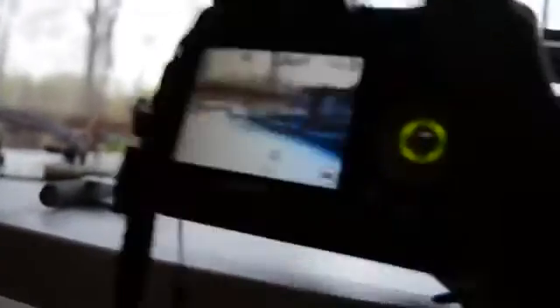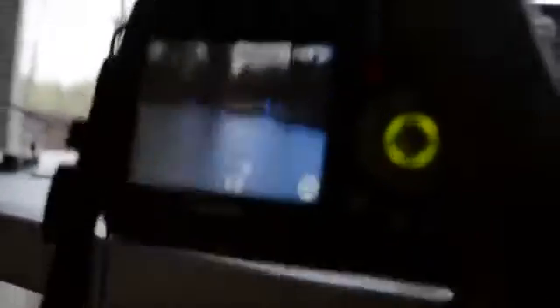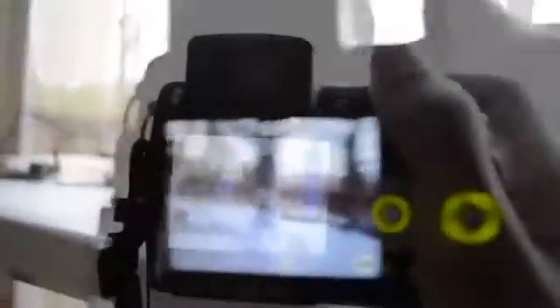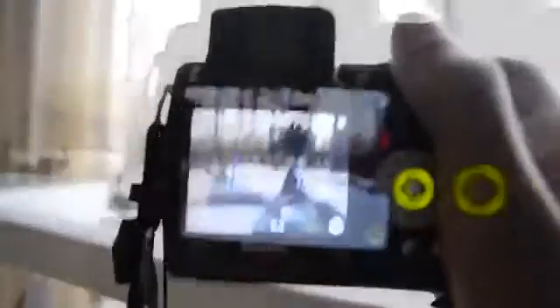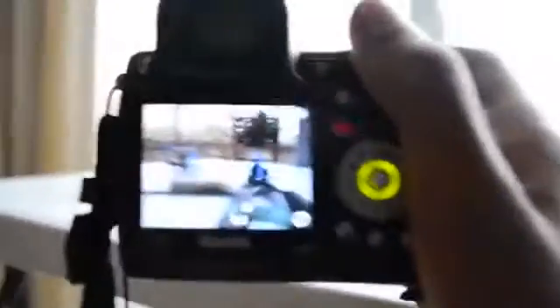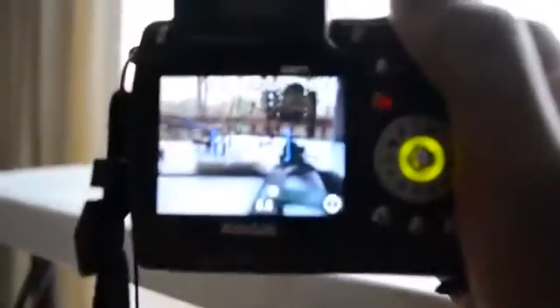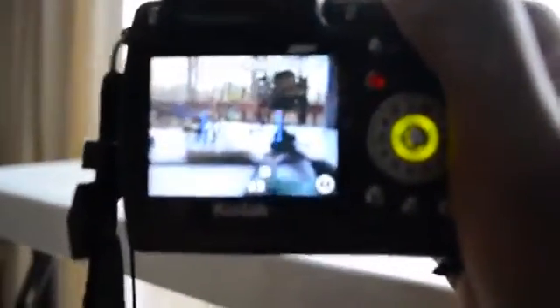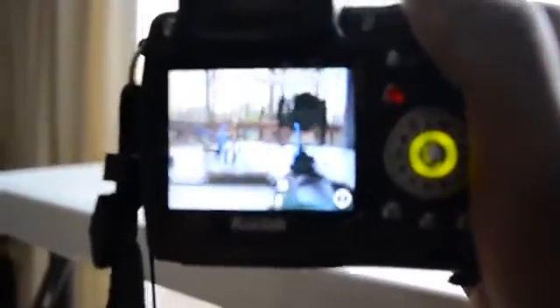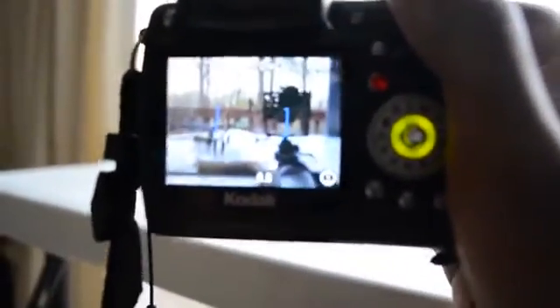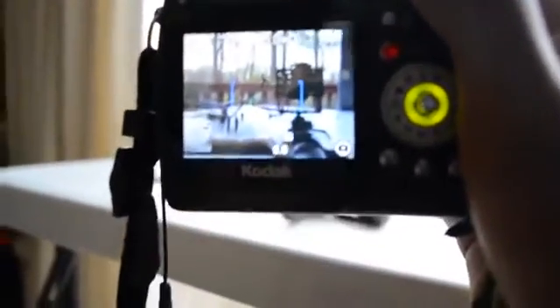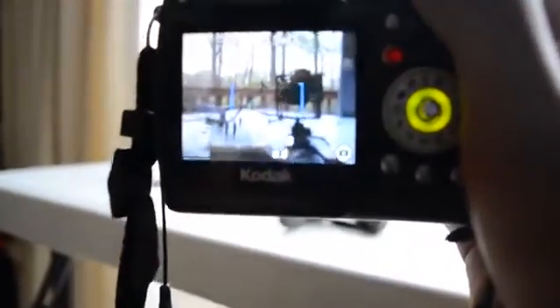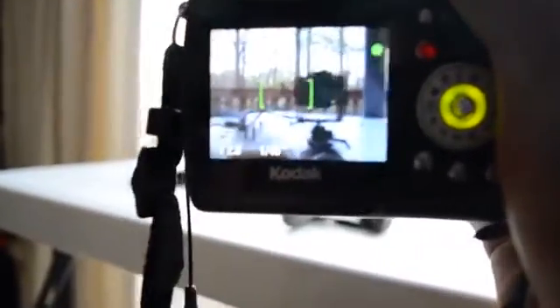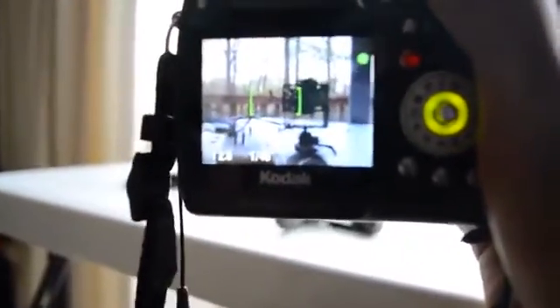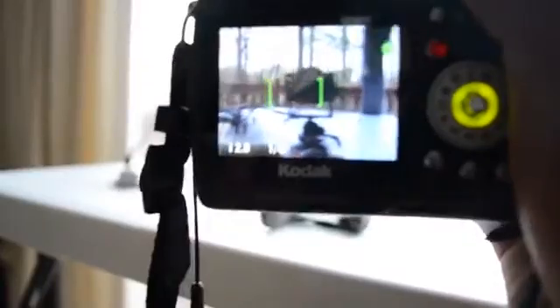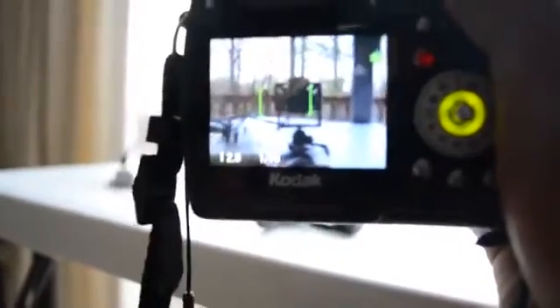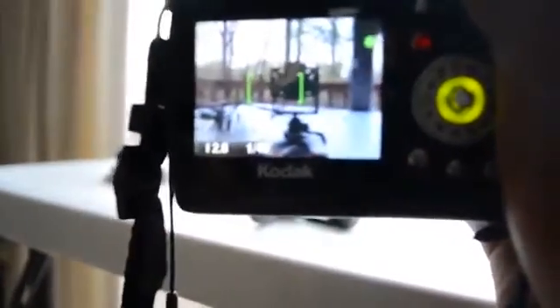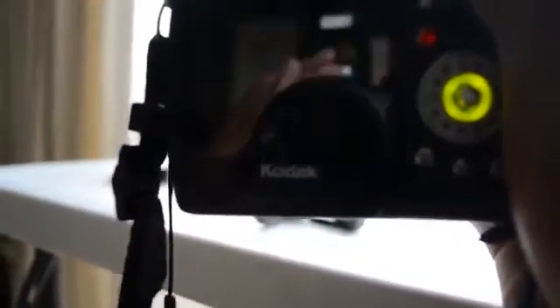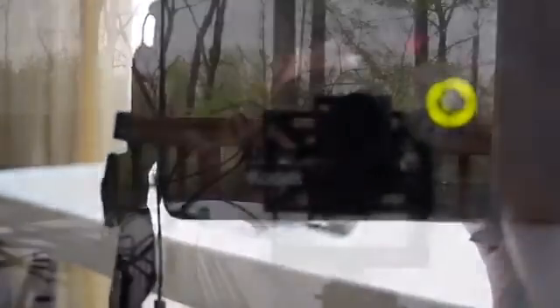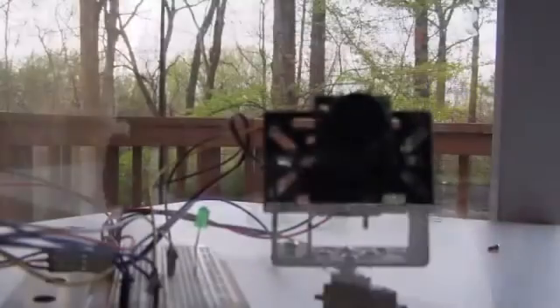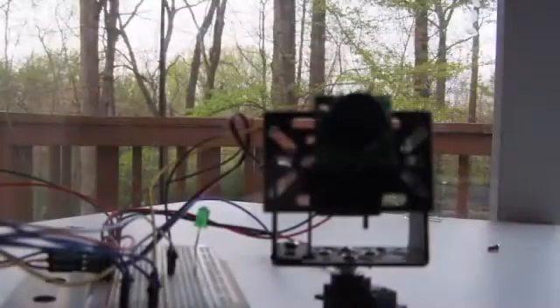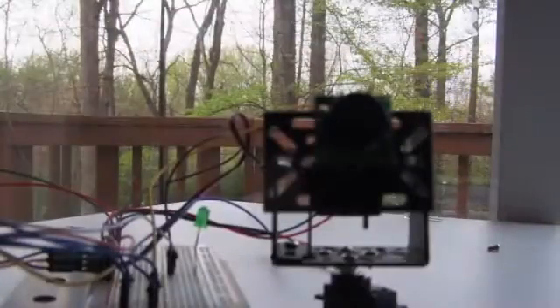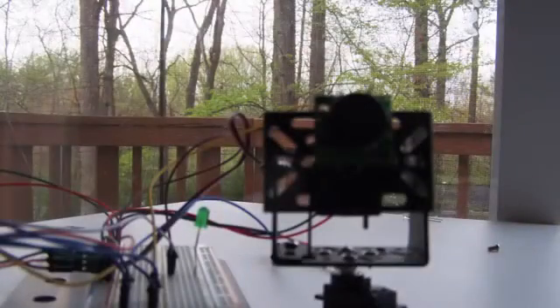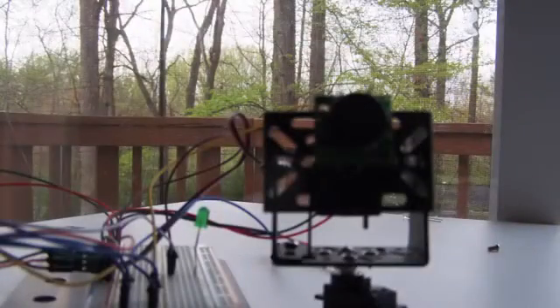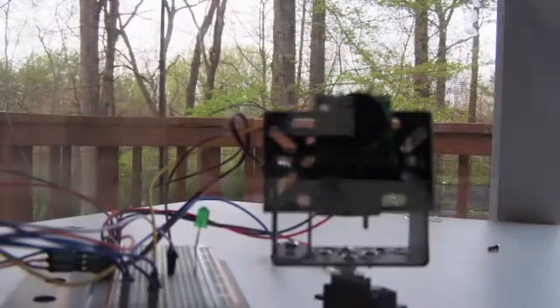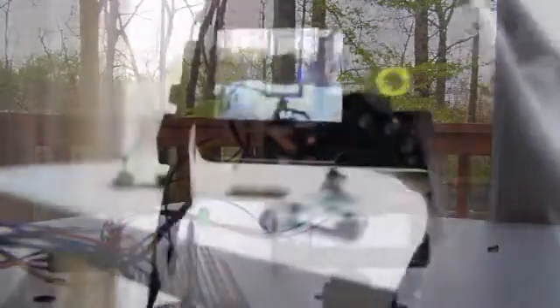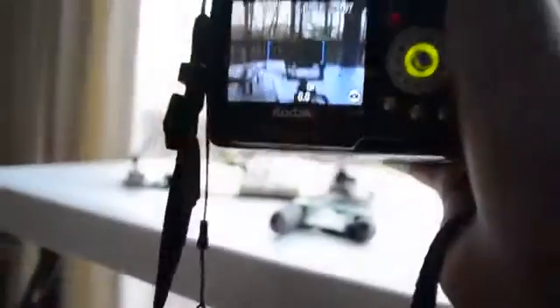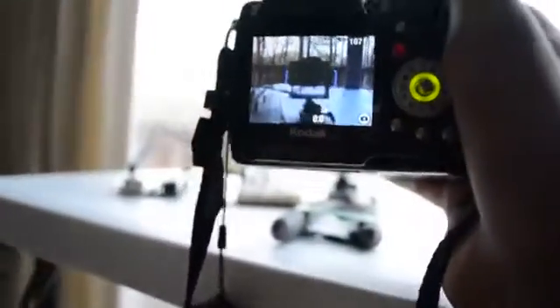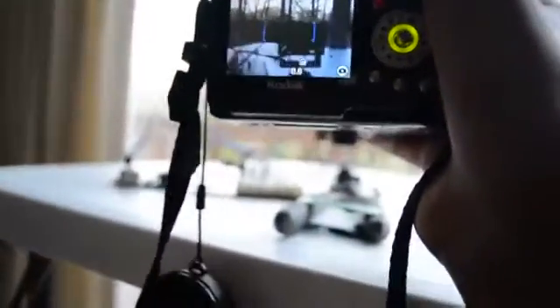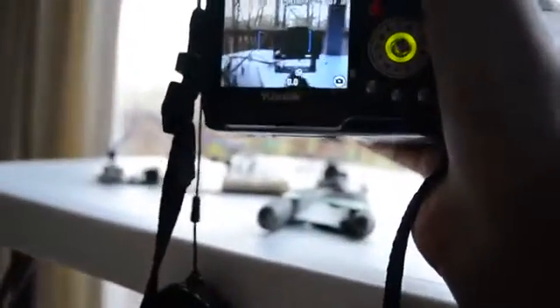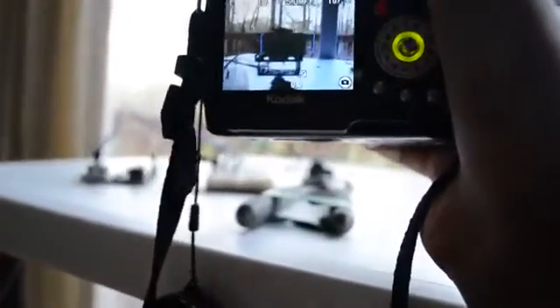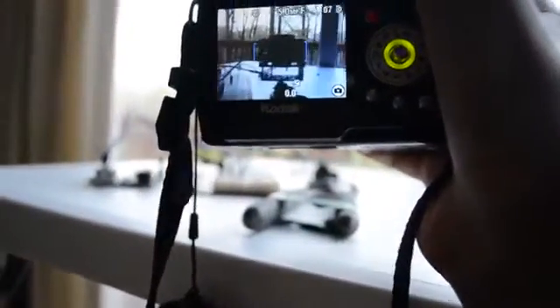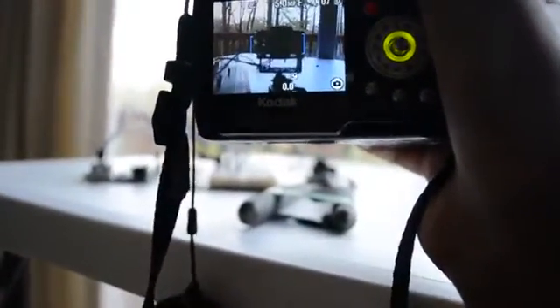Often when I'm trying to take a photo or video, it can be very hard to center the object I'm trying to photograph, especially if it's on a tripod mount. And if you don't do it correctly, you could get a photo like that, which looks ugly.